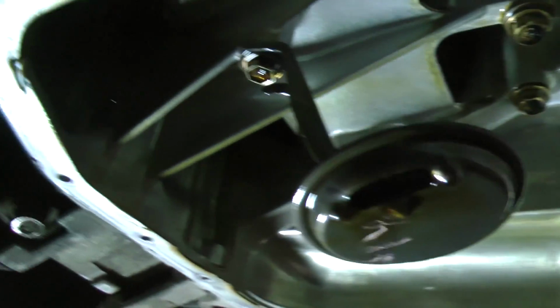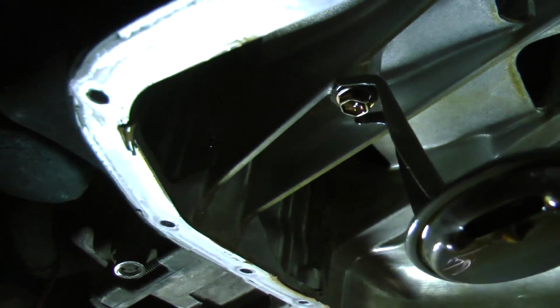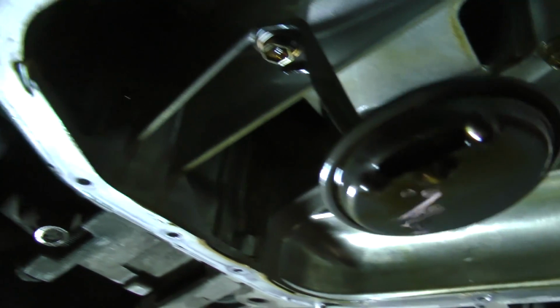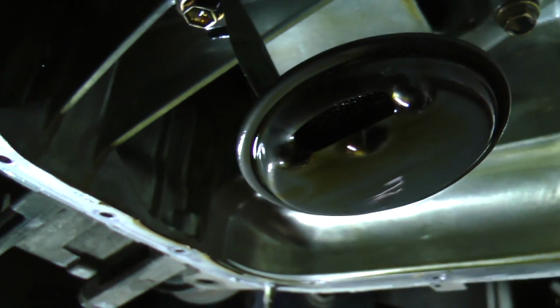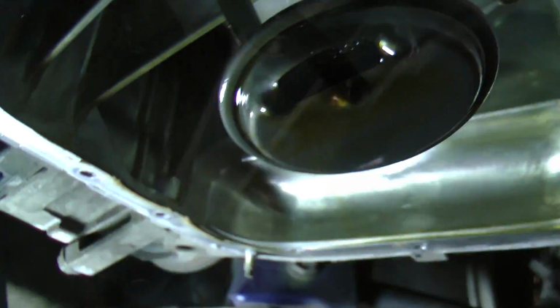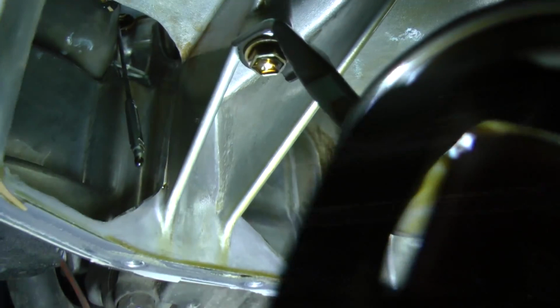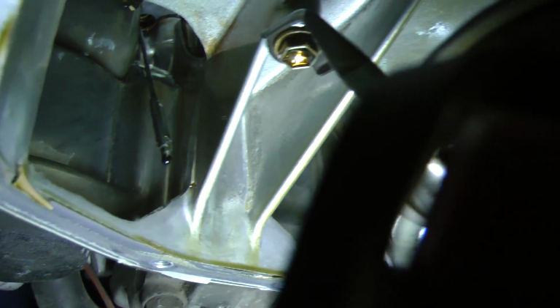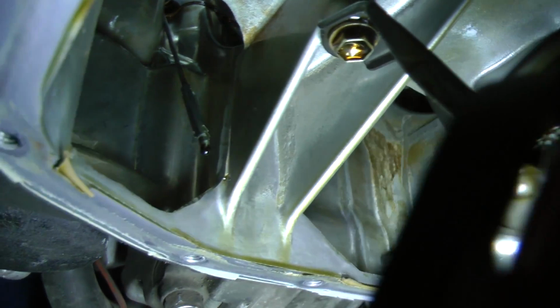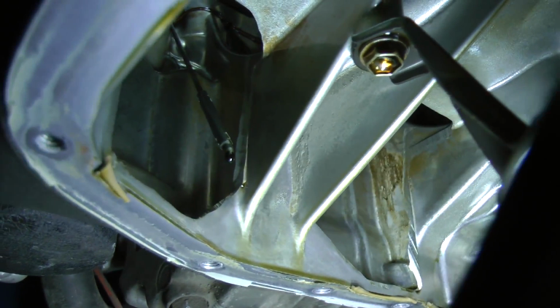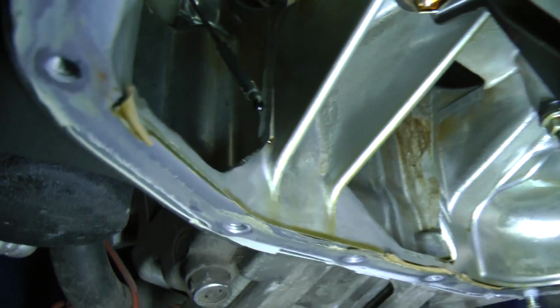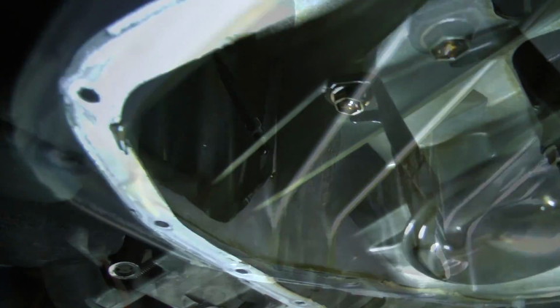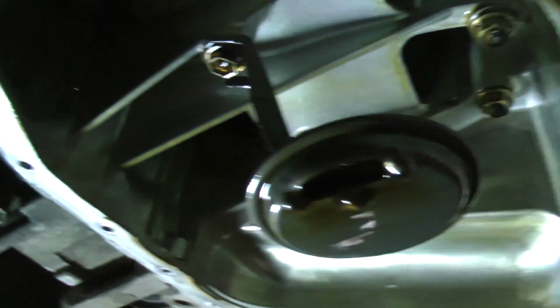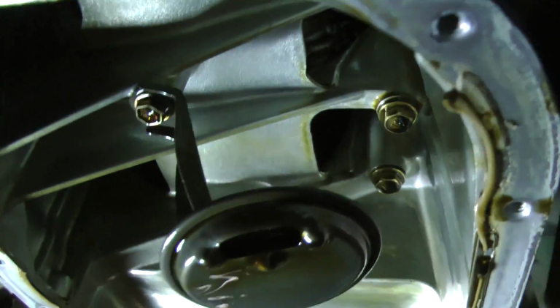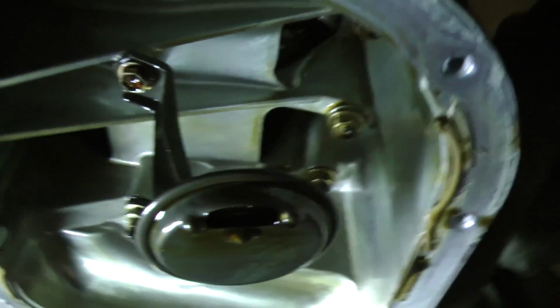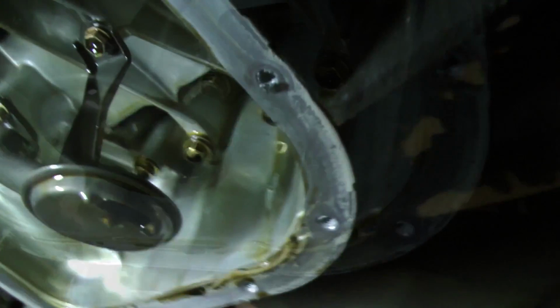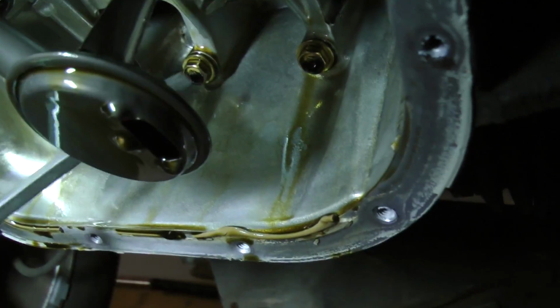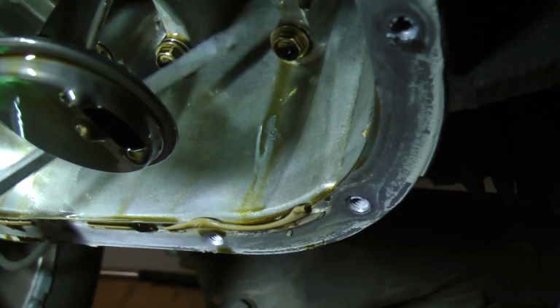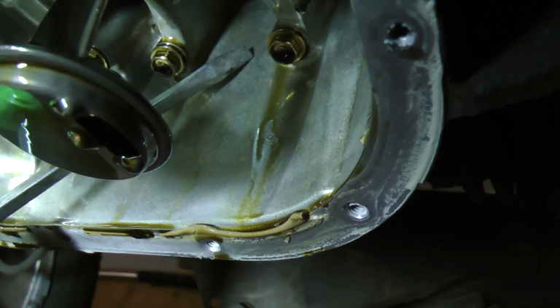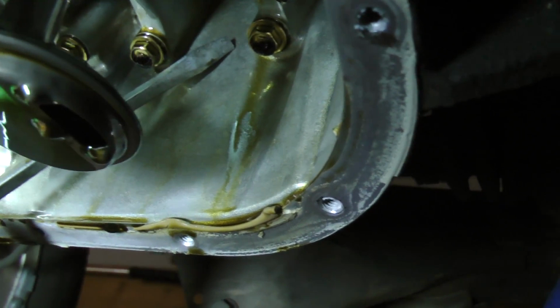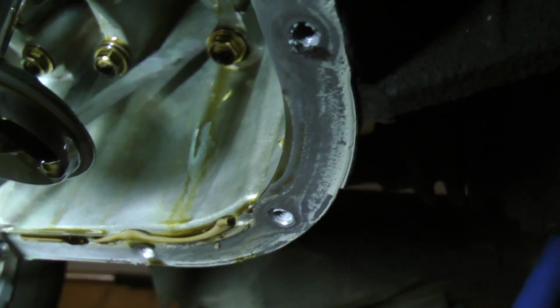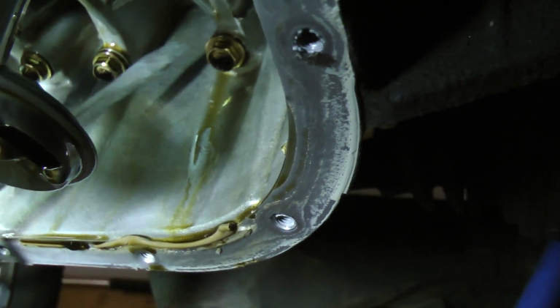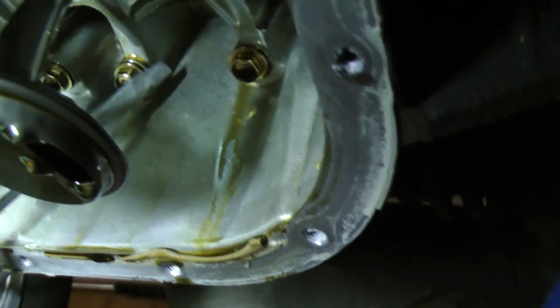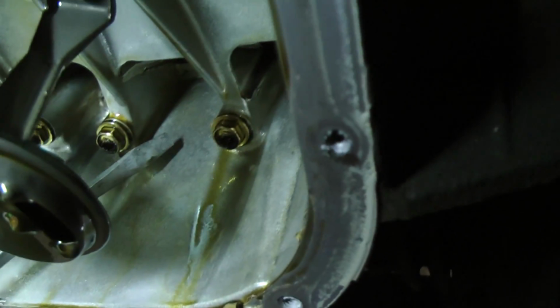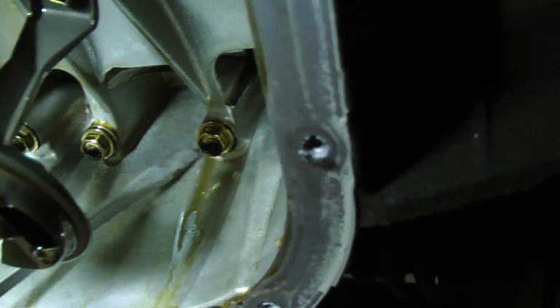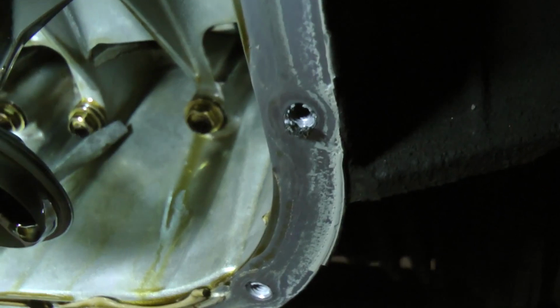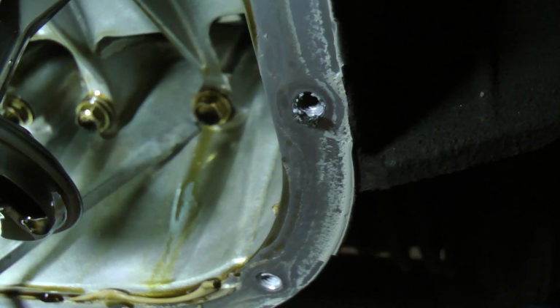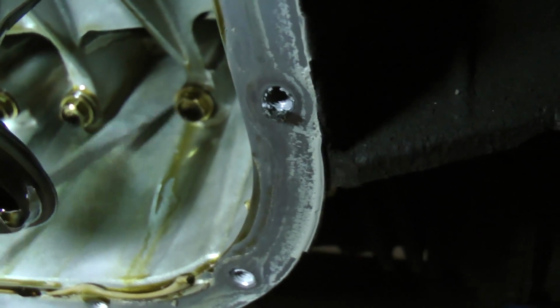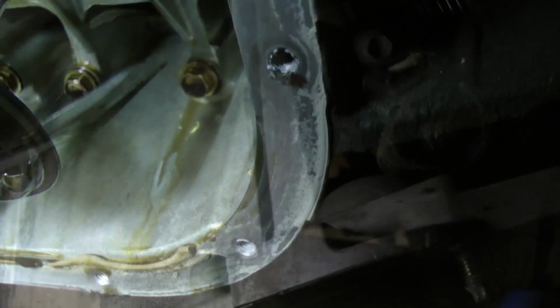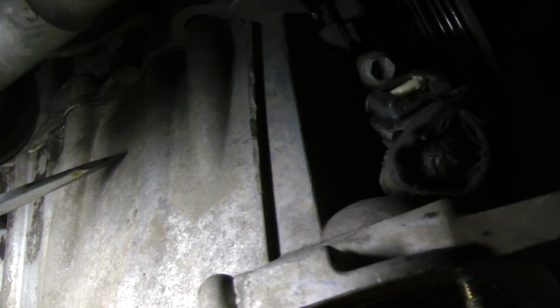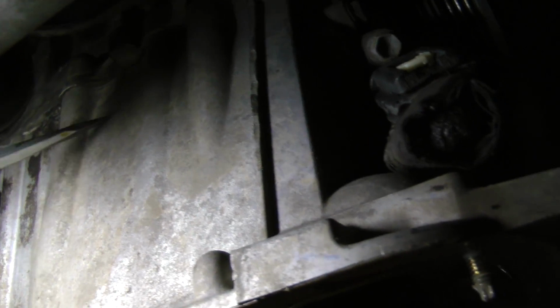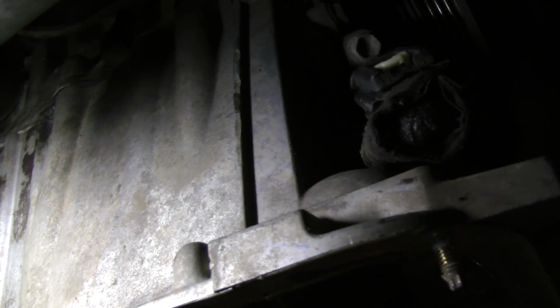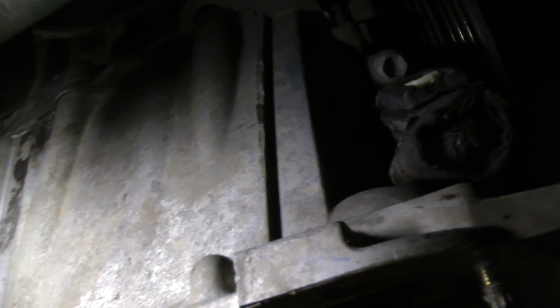I've removed the oil pan so I can get inside of the engine. Looking at the oil dipstick, I can find a spot that is above the oil level inside the engine to return the oil to. It must be above the oil level.